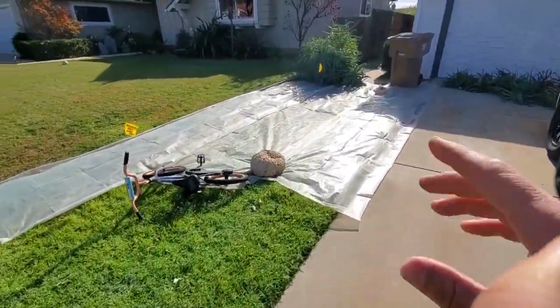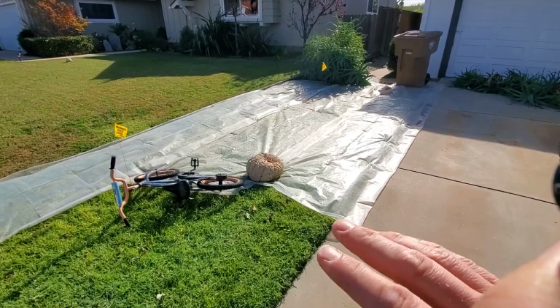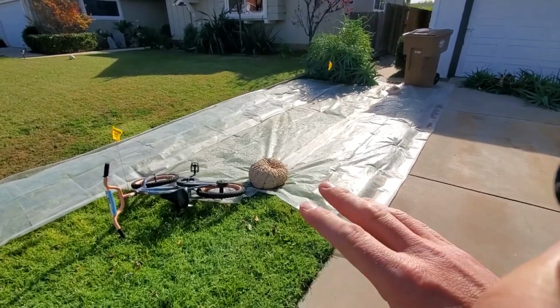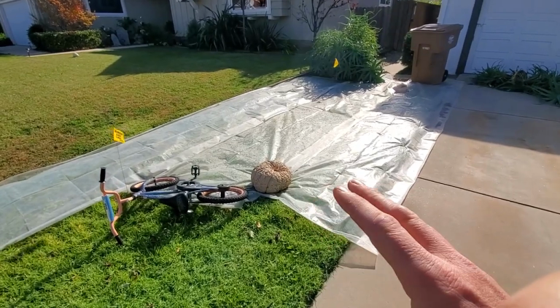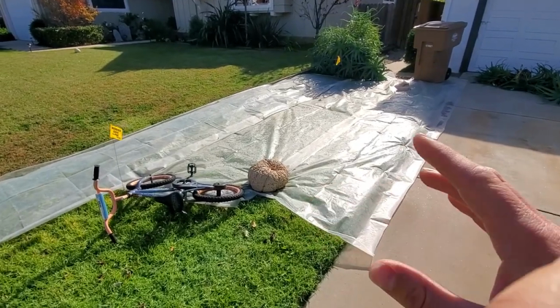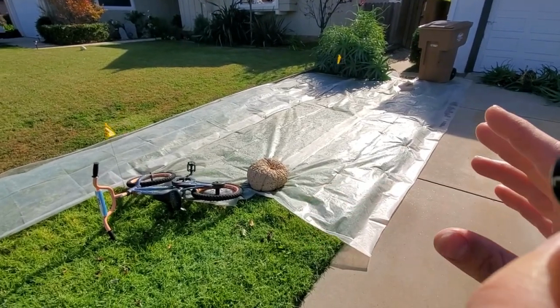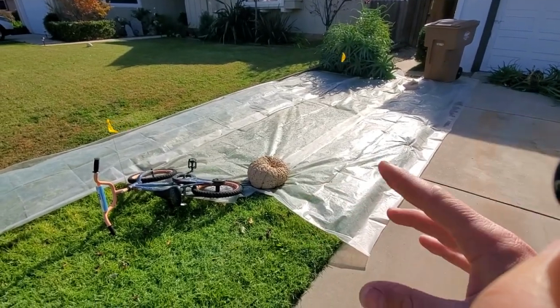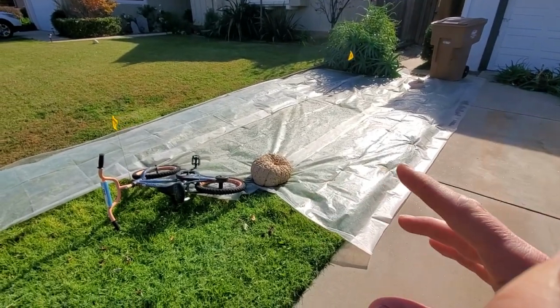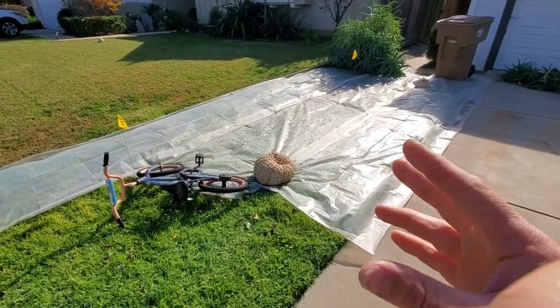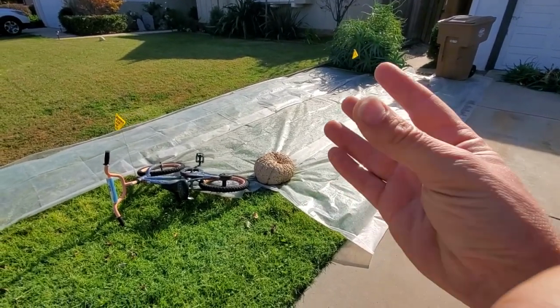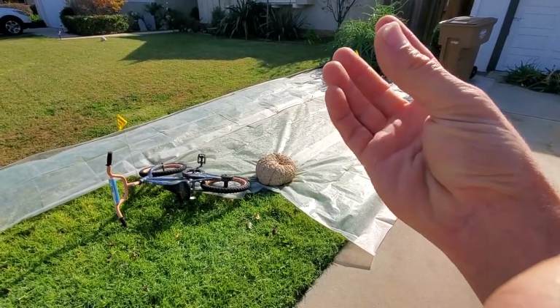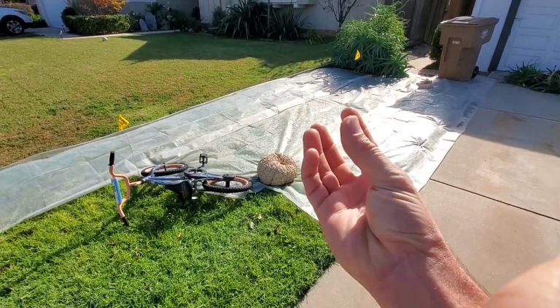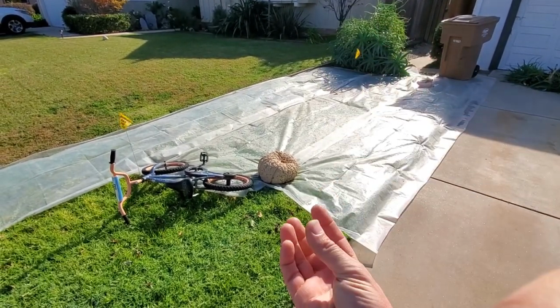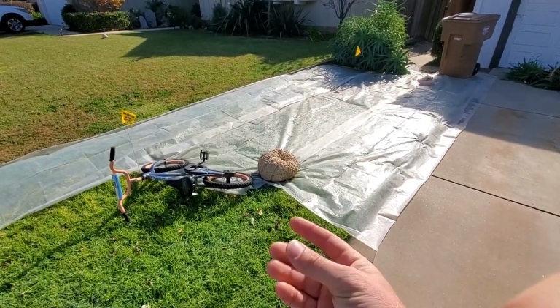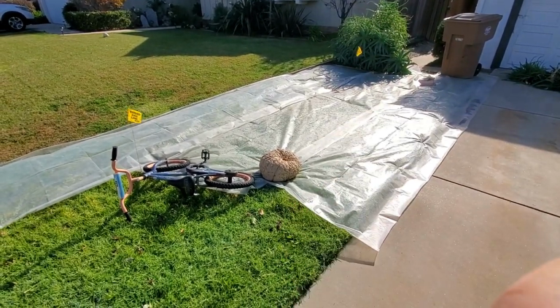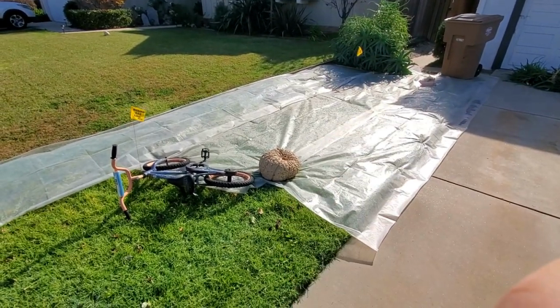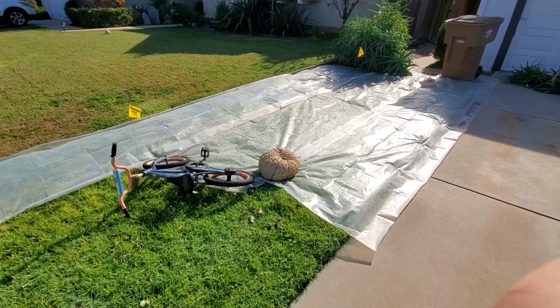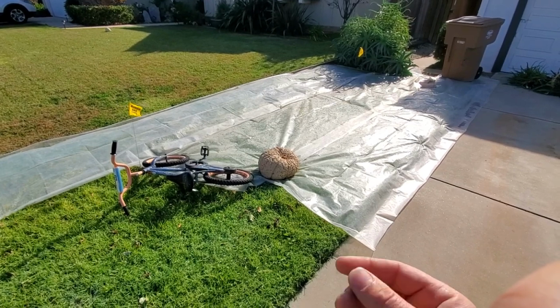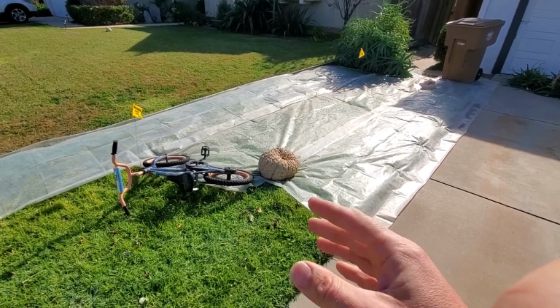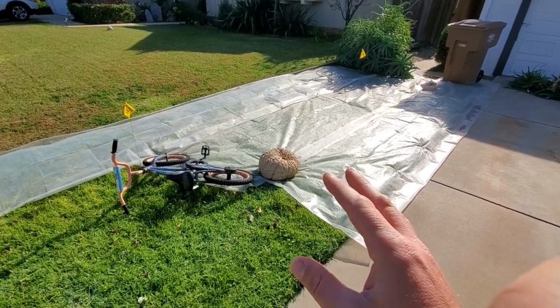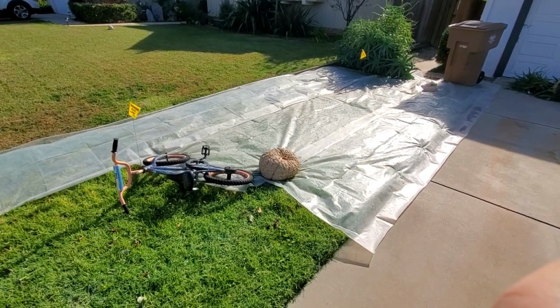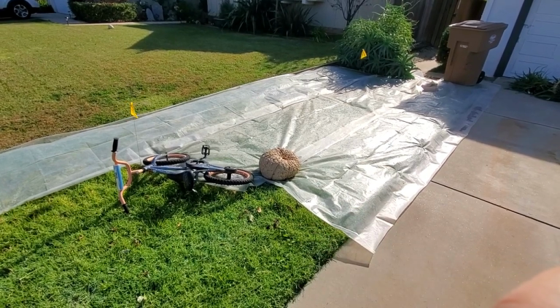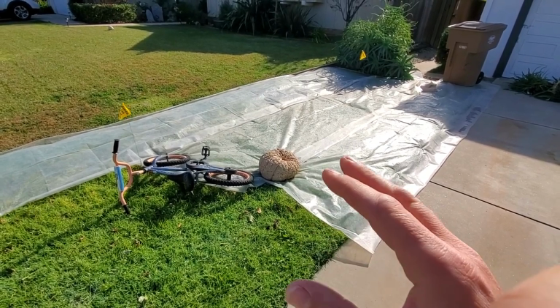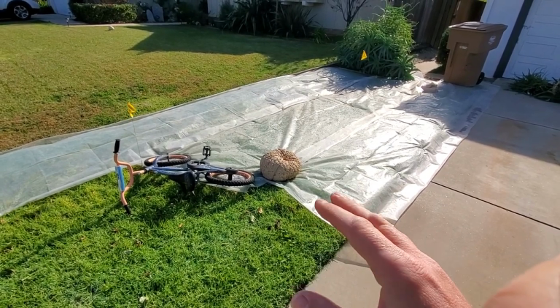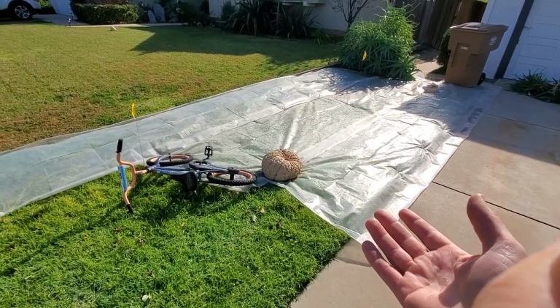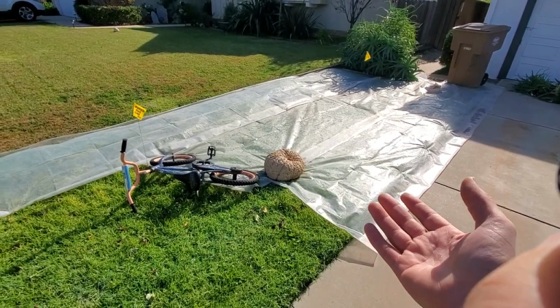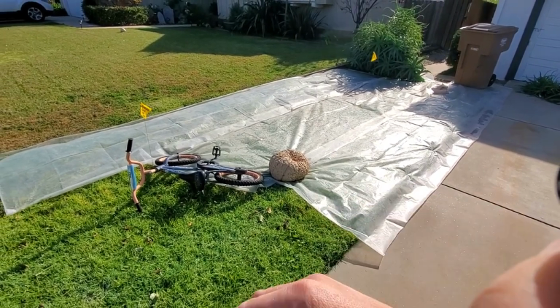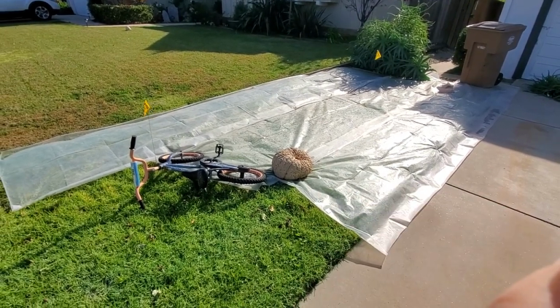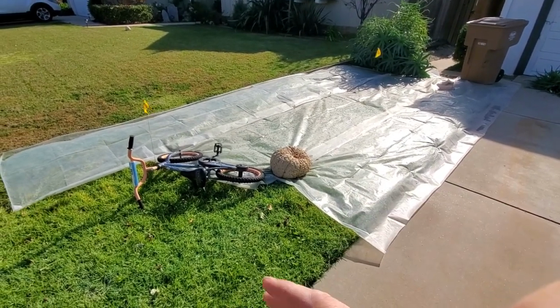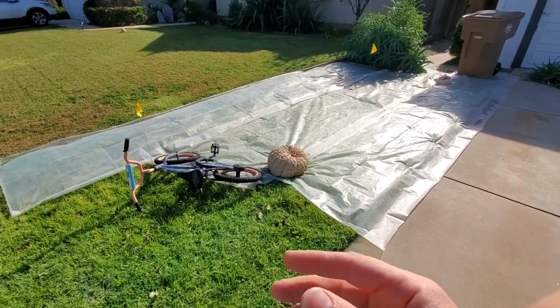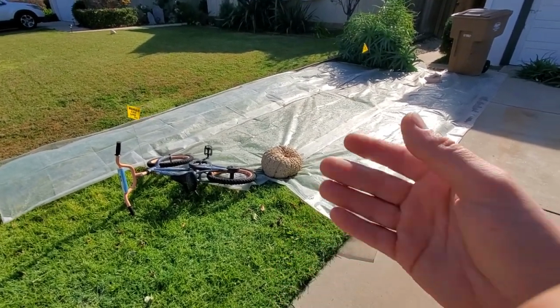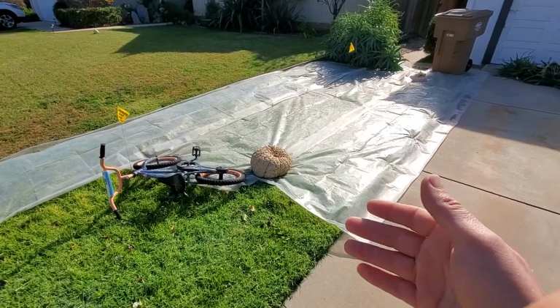All of the herbicides should have been absorbed into the leaf tissues and sucked down into the roots, rhizomes, and underground systems. So at this point I can go ahead and cut it.